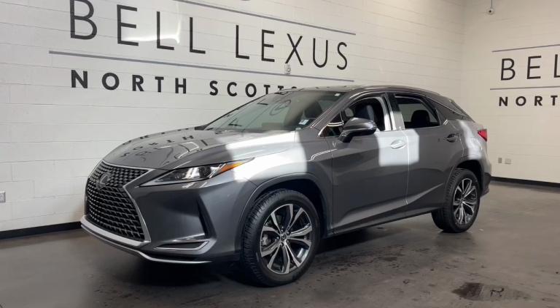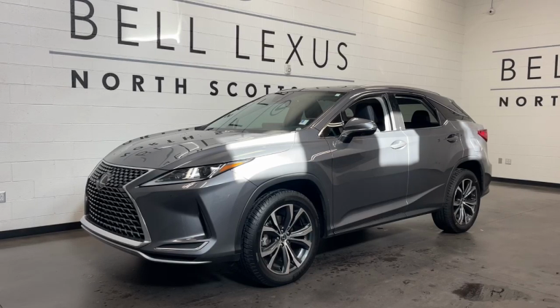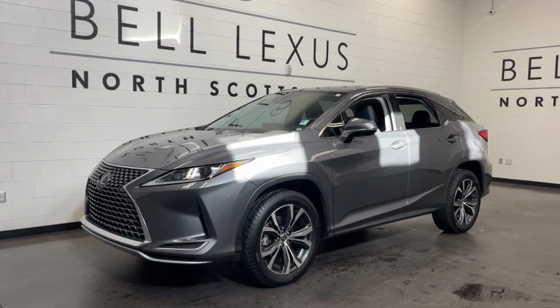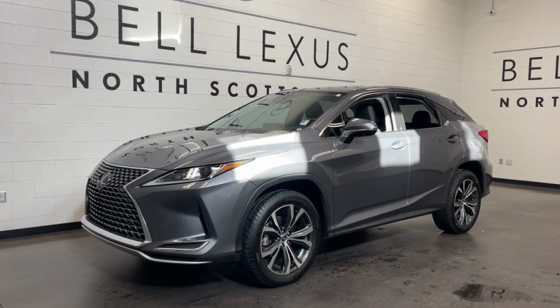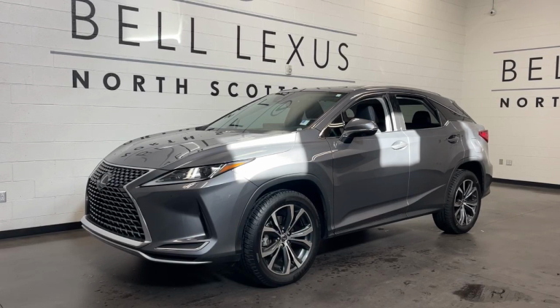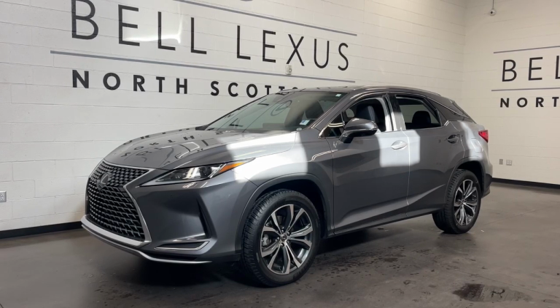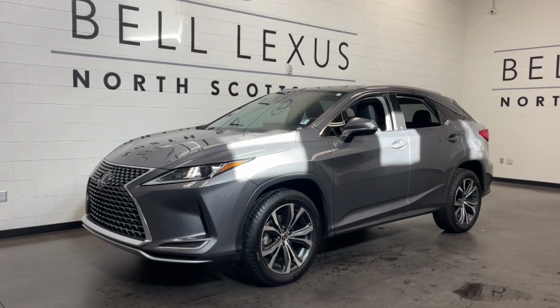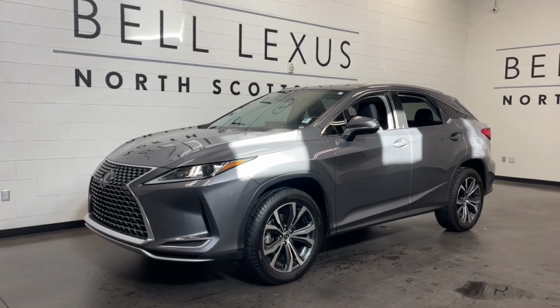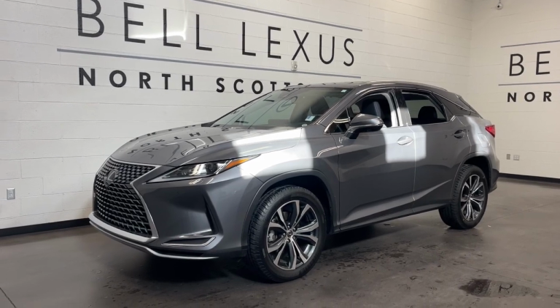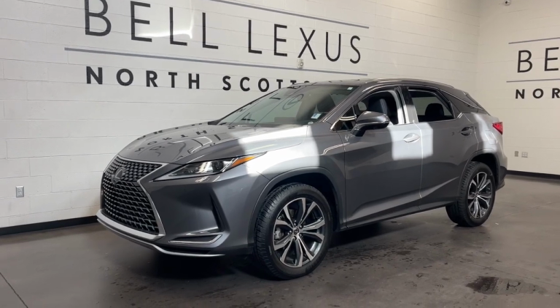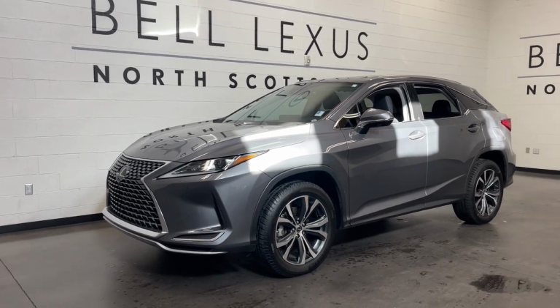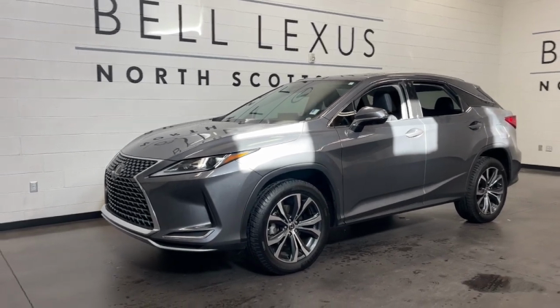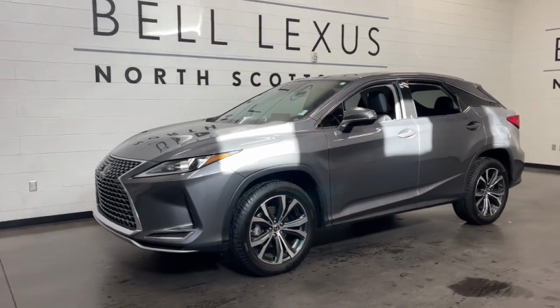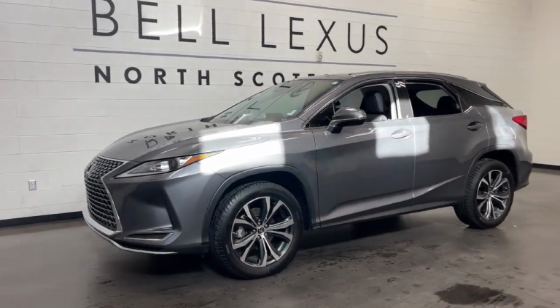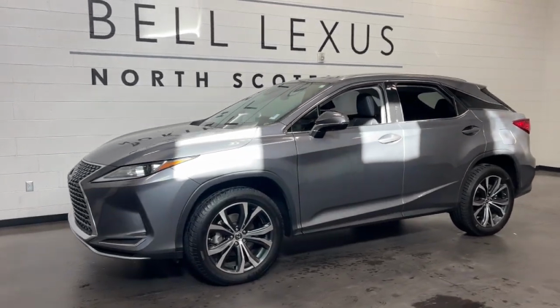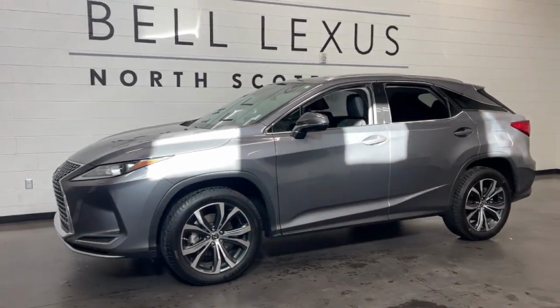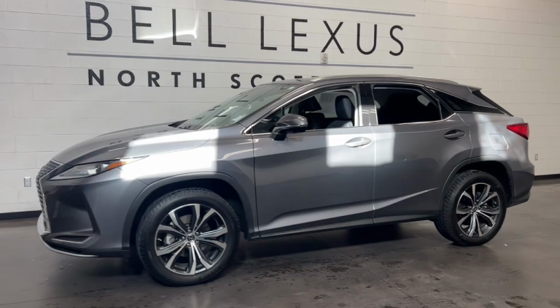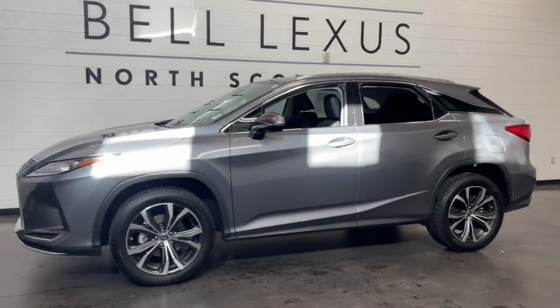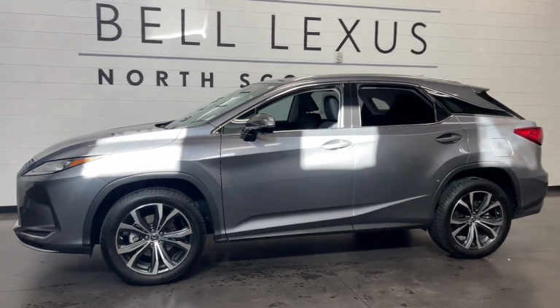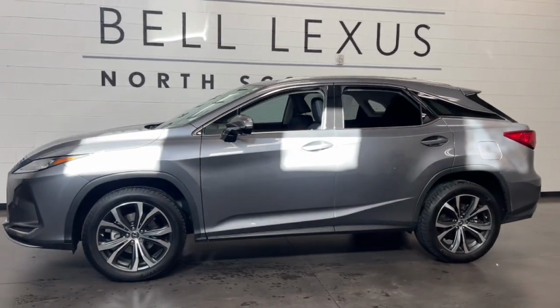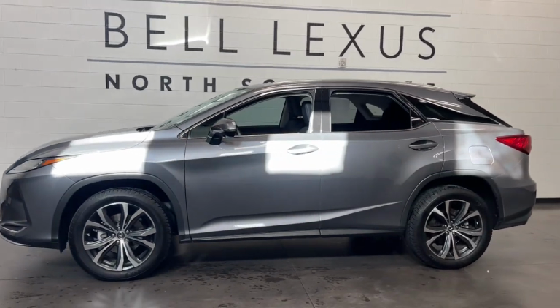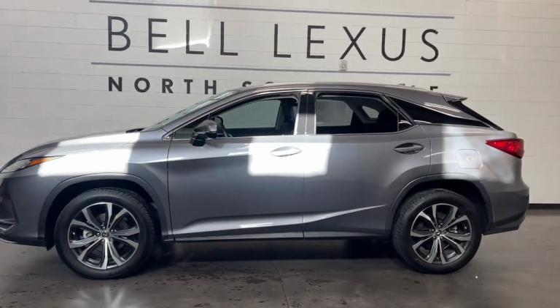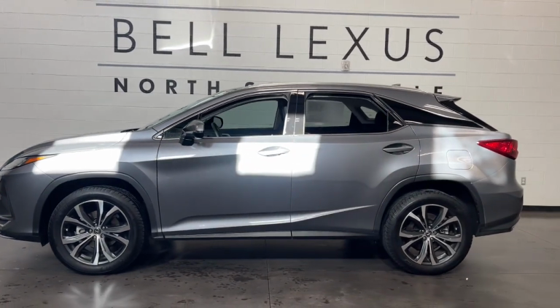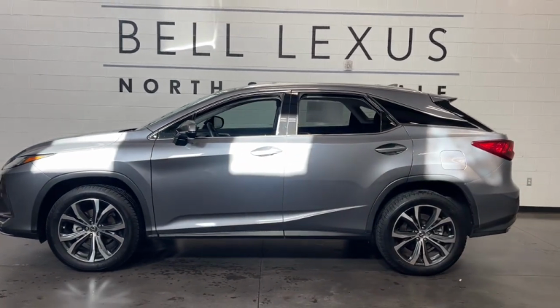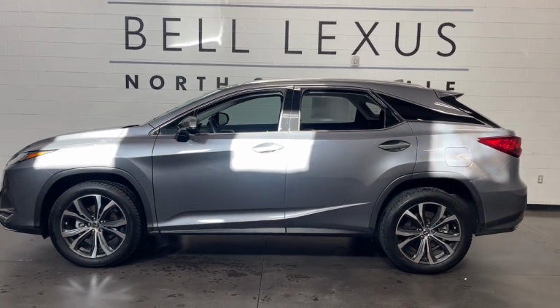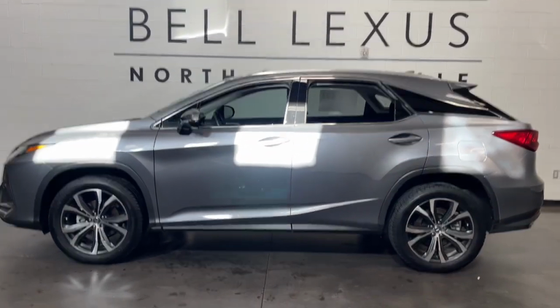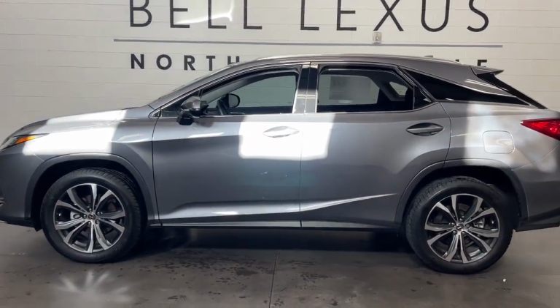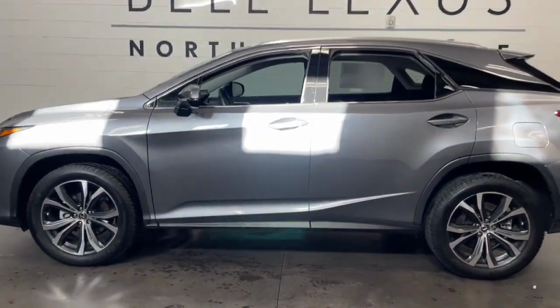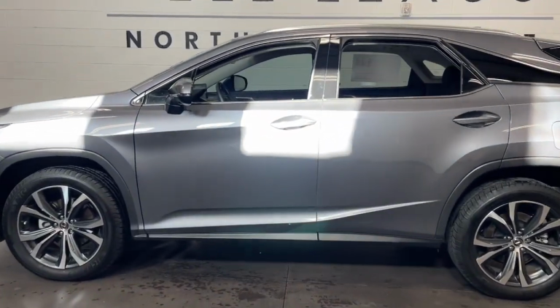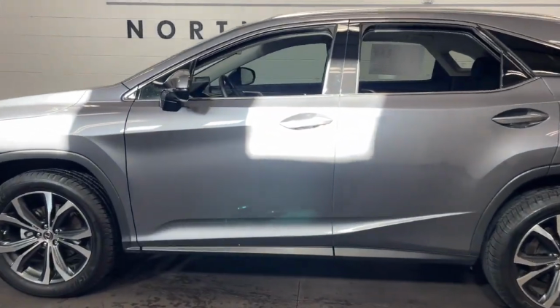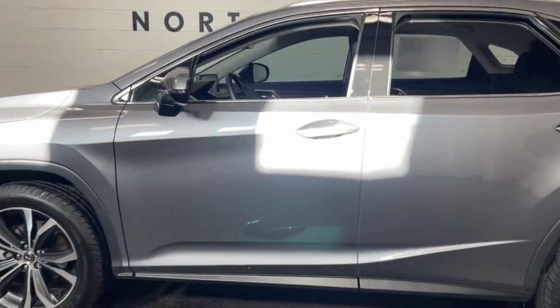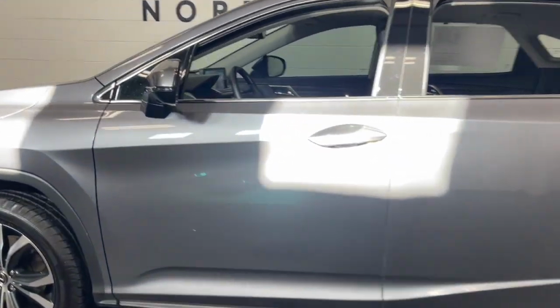You will love the features of this 2022 Lexus RX. With less than 20,000 miles on the odometer, this vehicle provides excellent value.